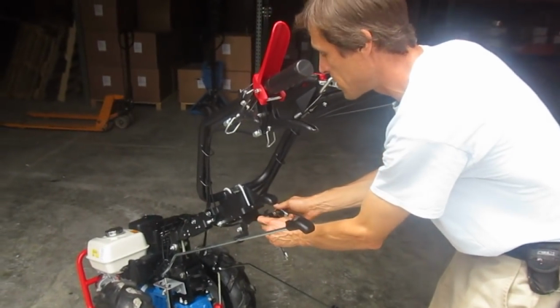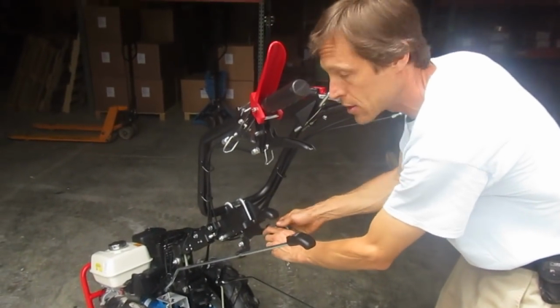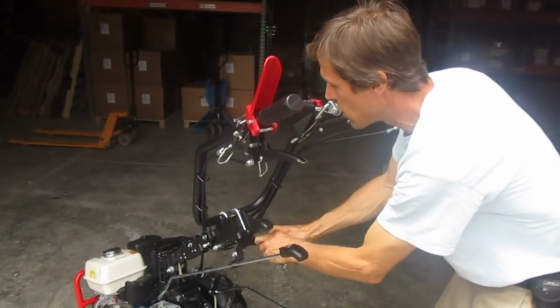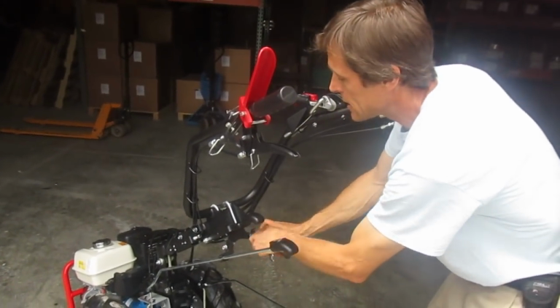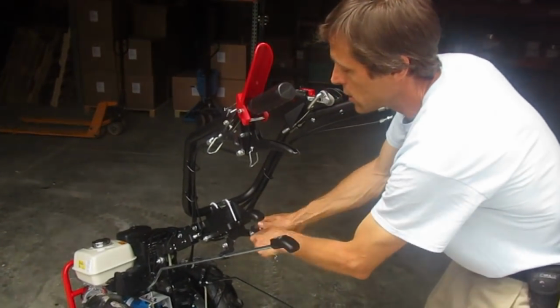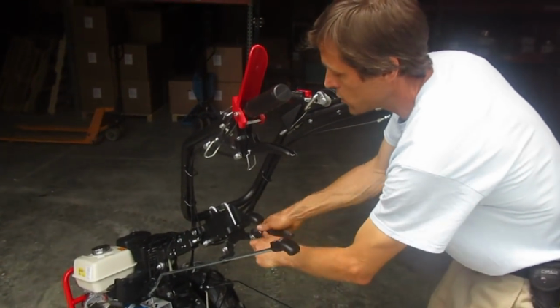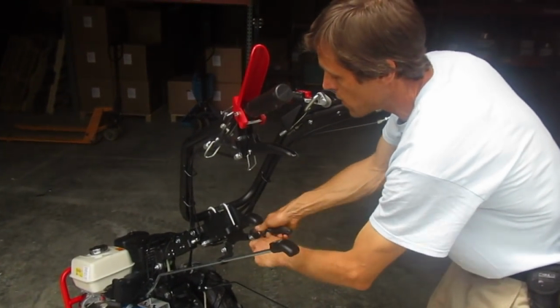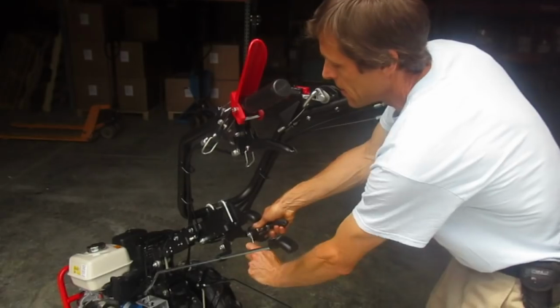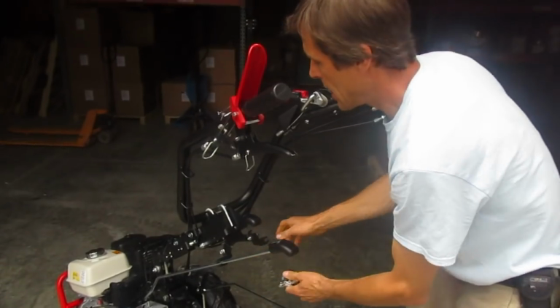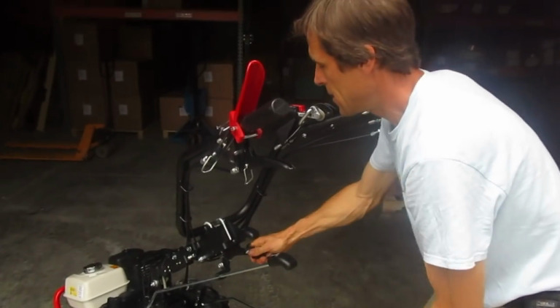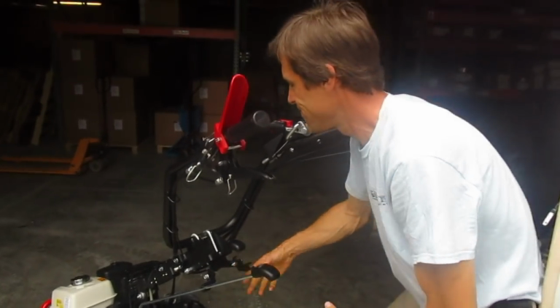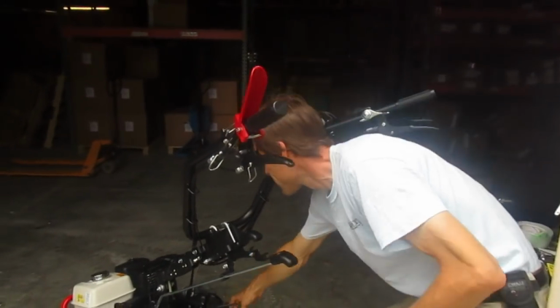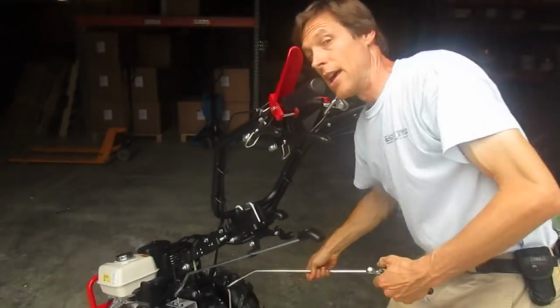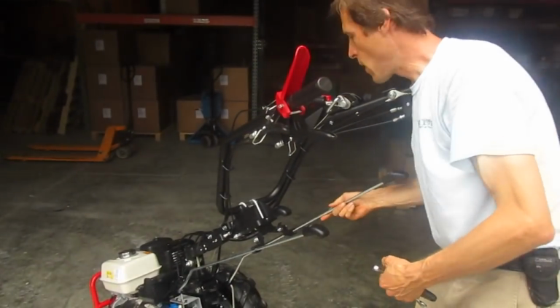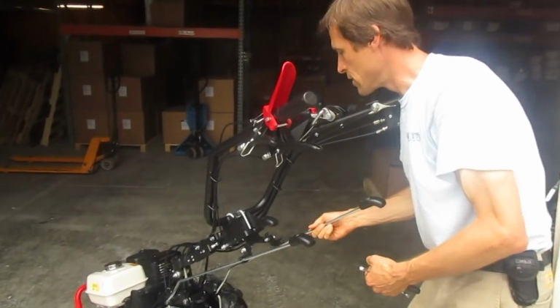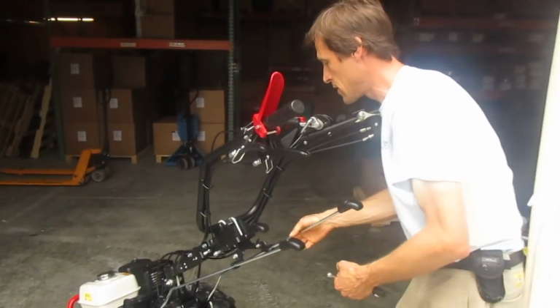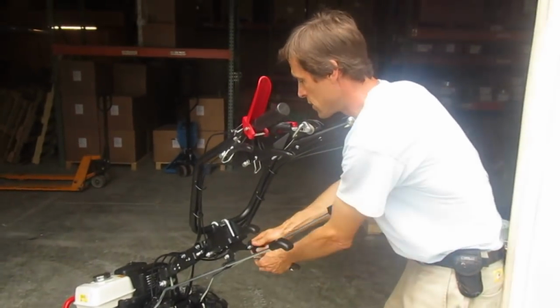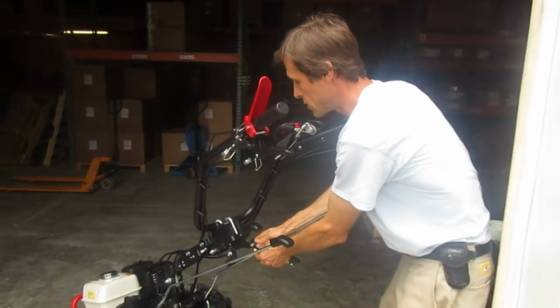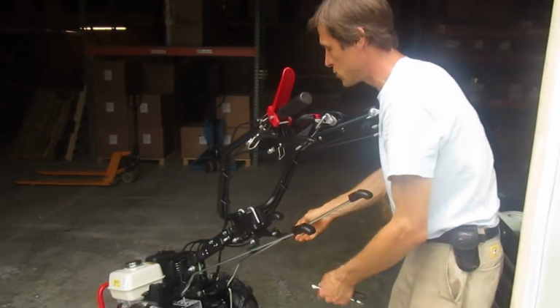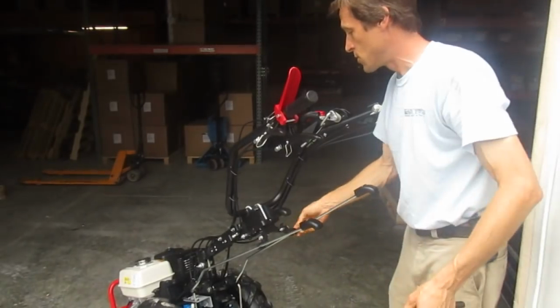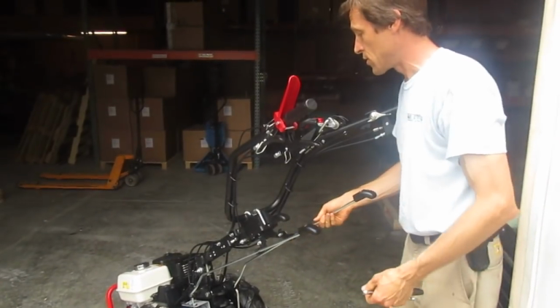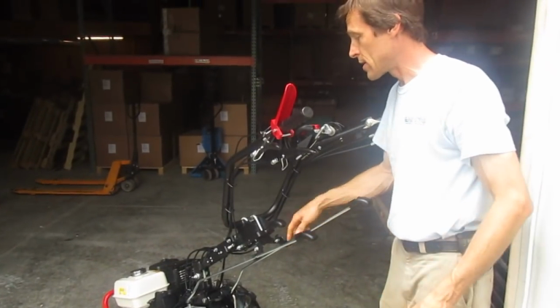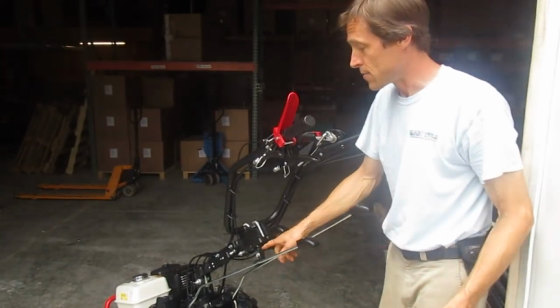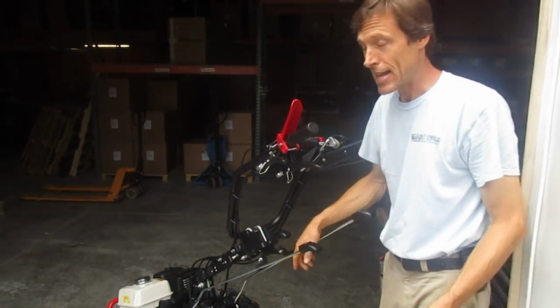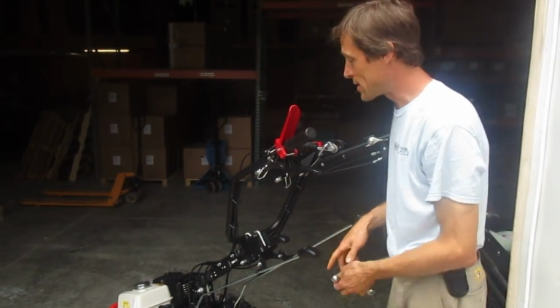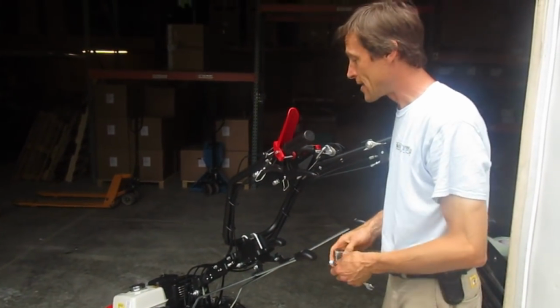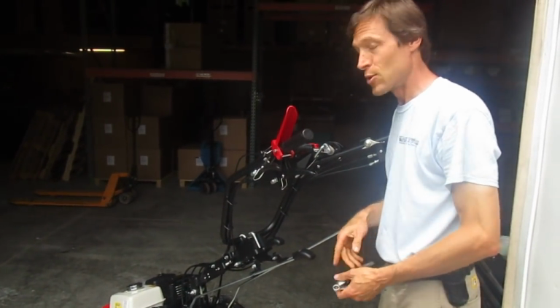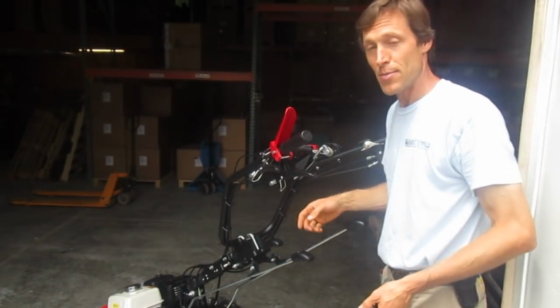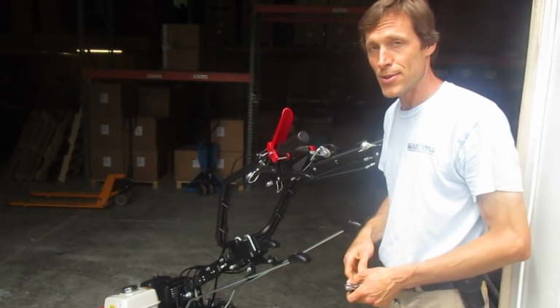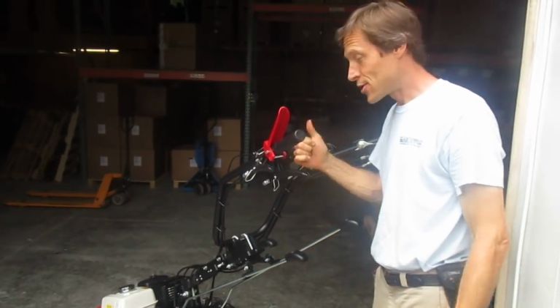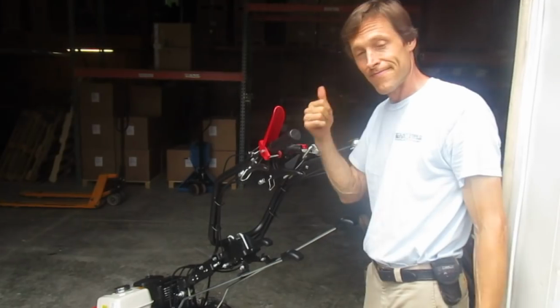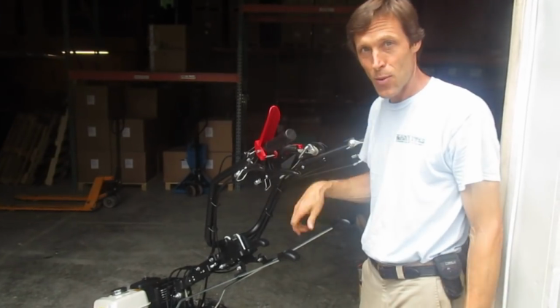But on all the manual start tractors, we can flip these things over, save our customers some grief — and now you know why we do this. It's not that the guys at Earth Tools don't know what they're doing and aren't getting them in the right slot. We're doing it on purpose. Thanks for watching.